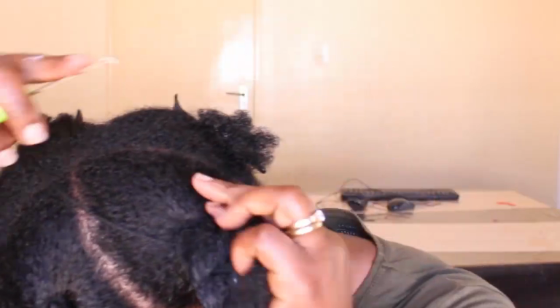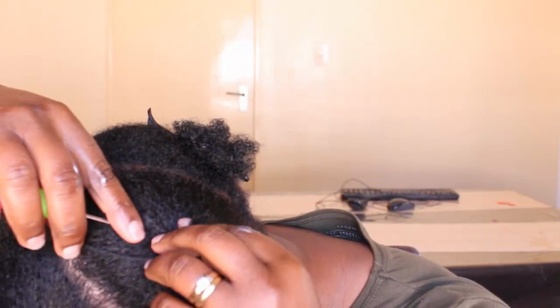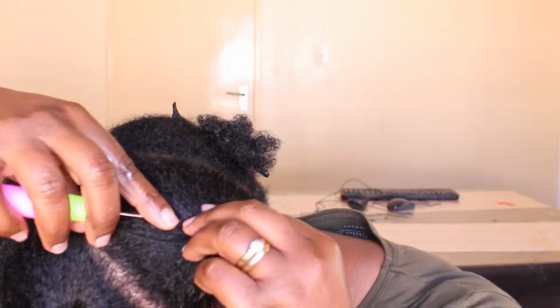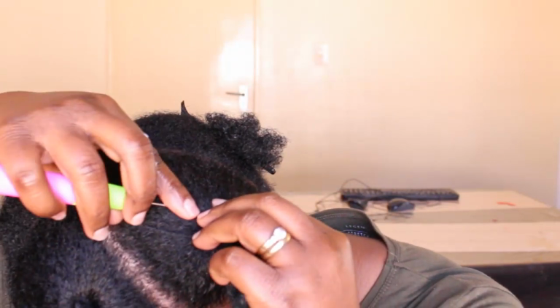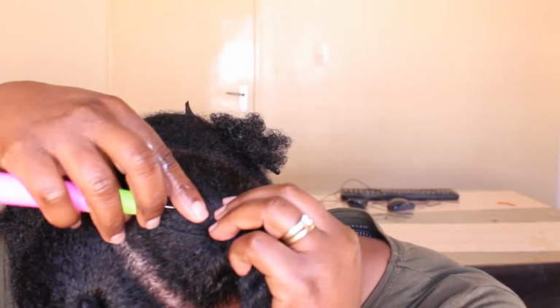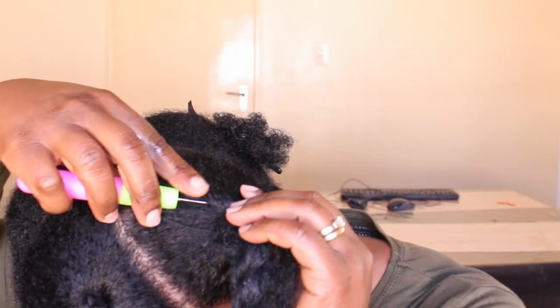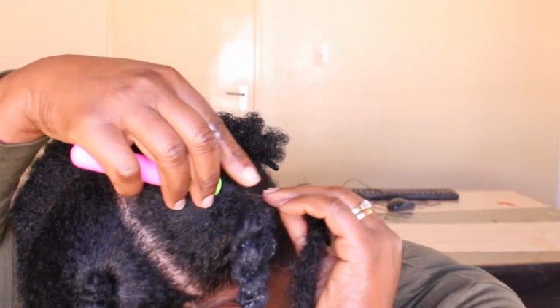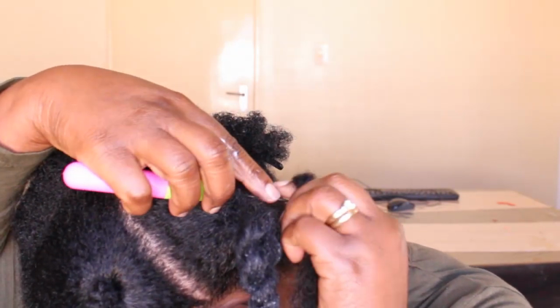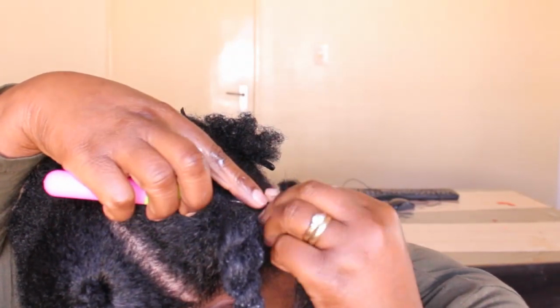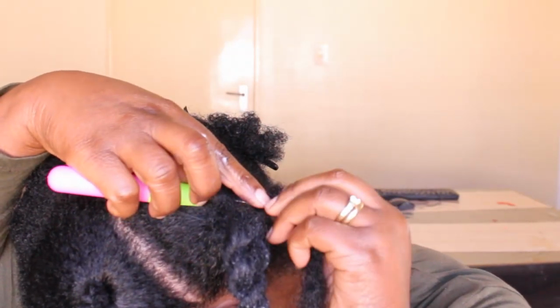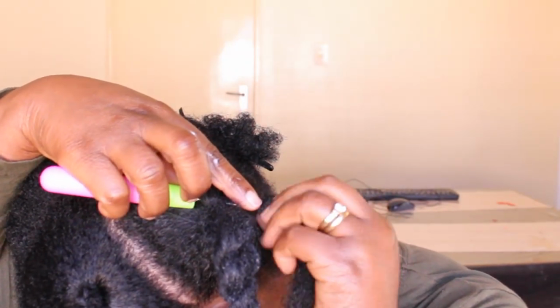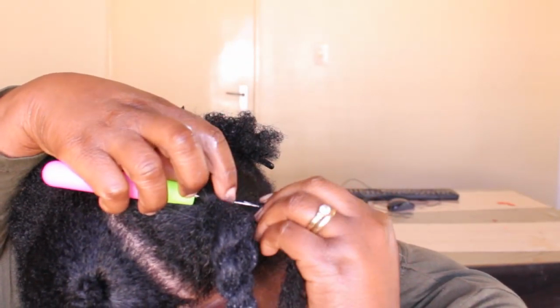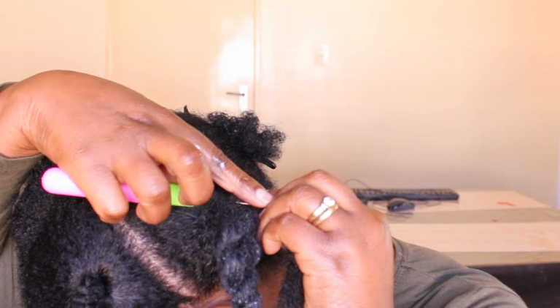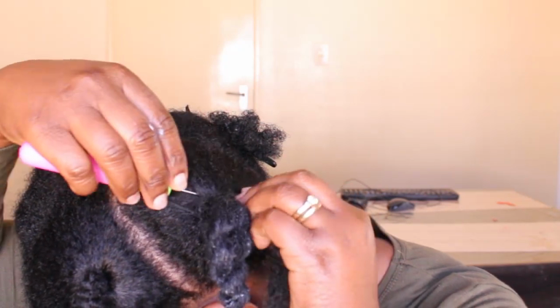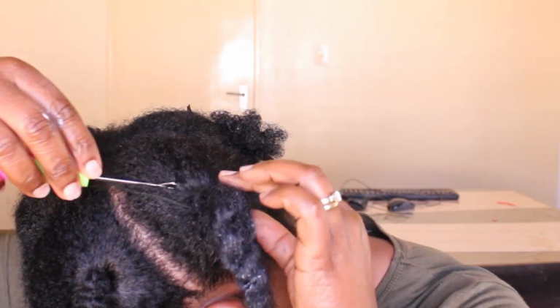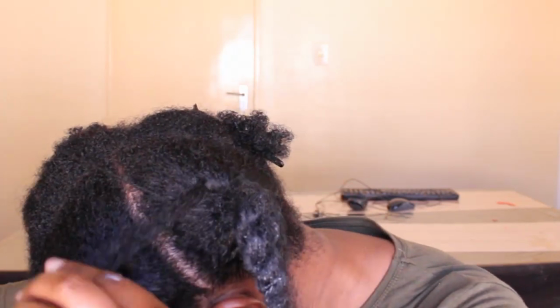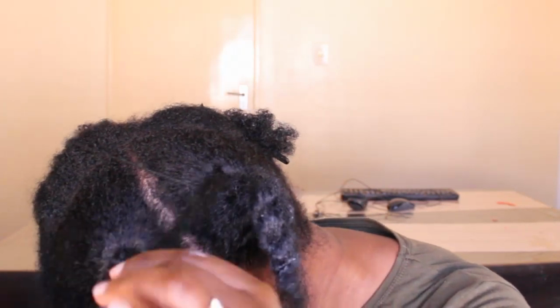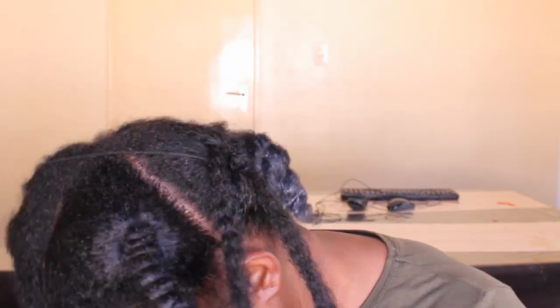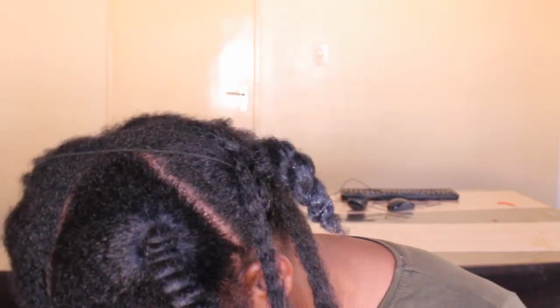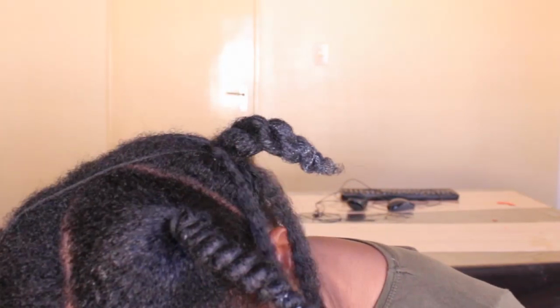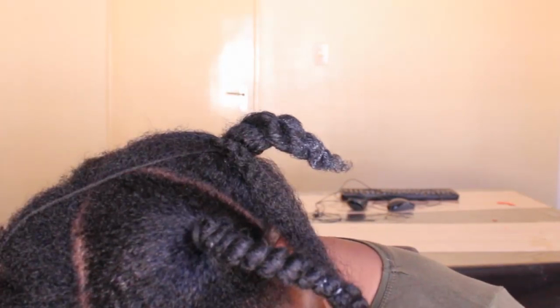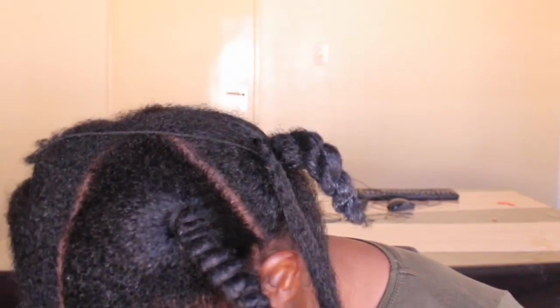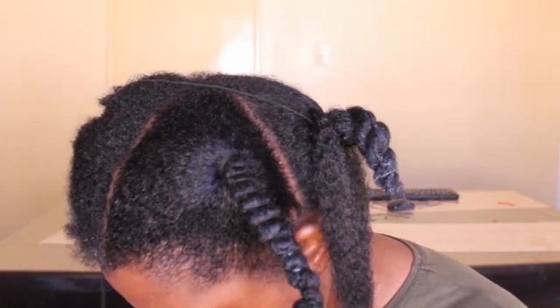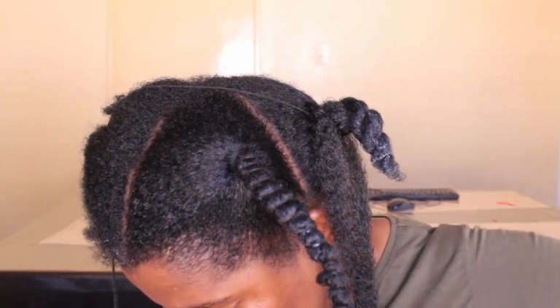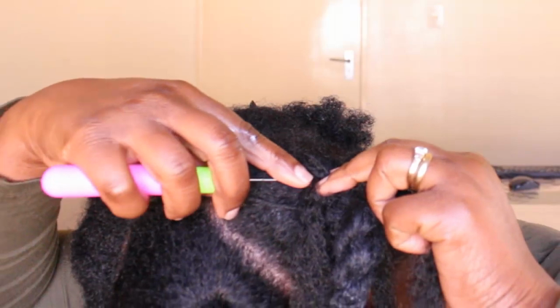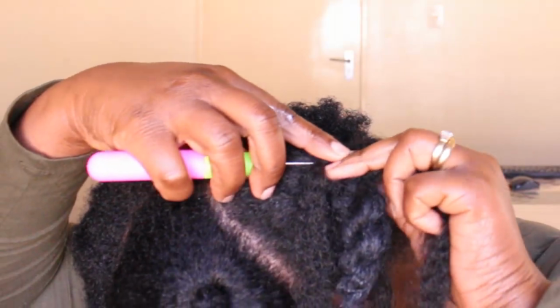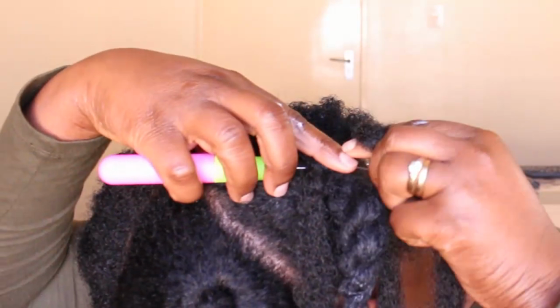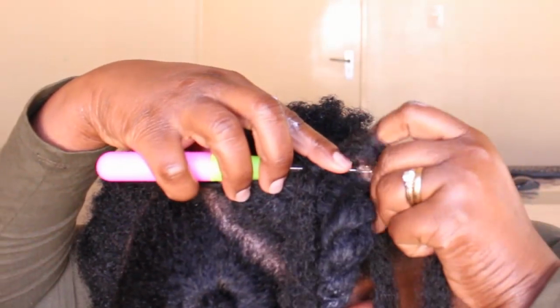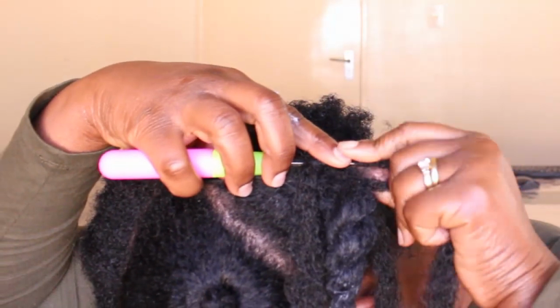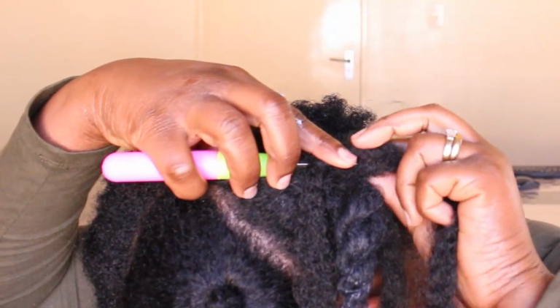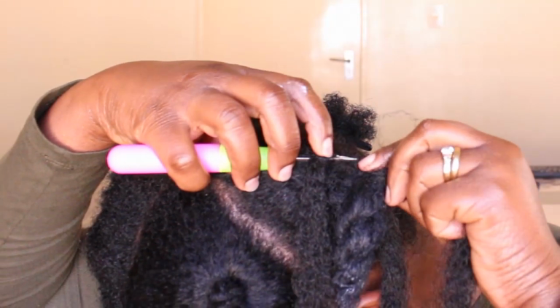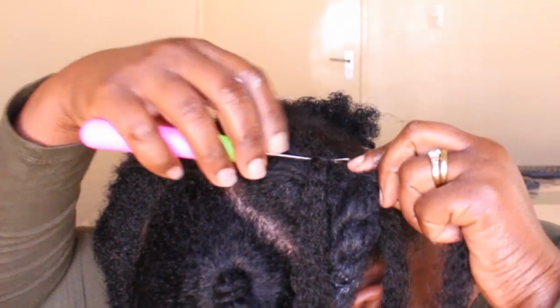Now I crochet the hair extension — which is XQ Mali hair — onto the base of that section, and then I'm going to cover my hair up.